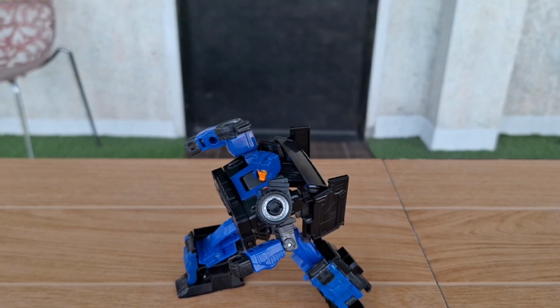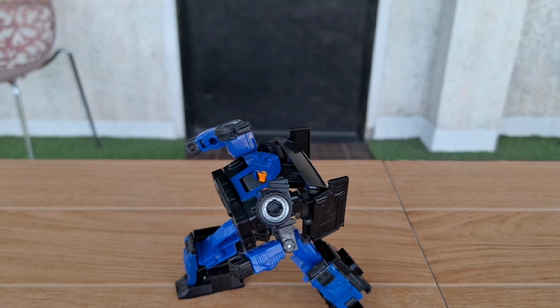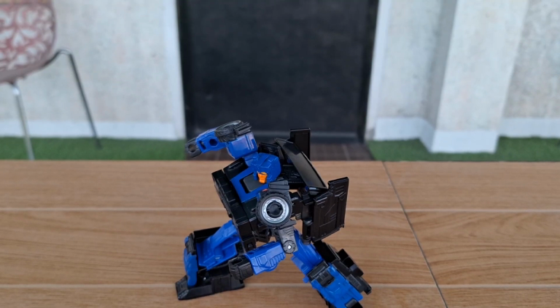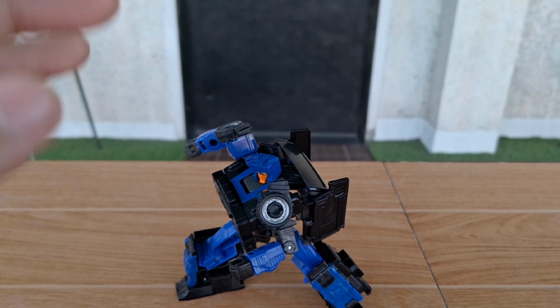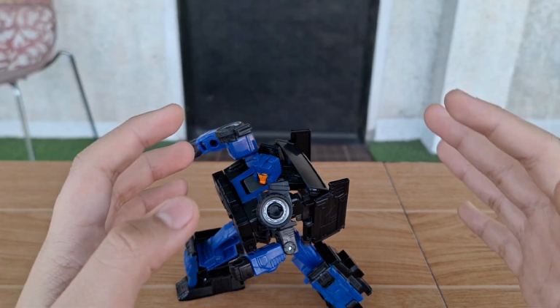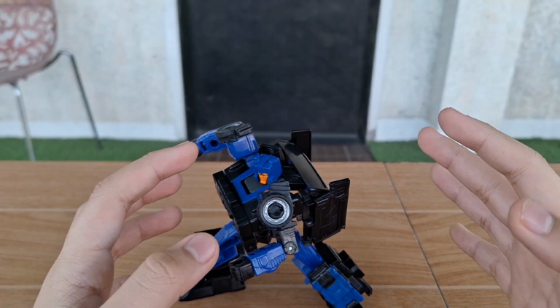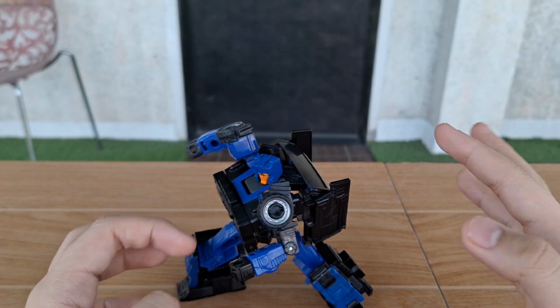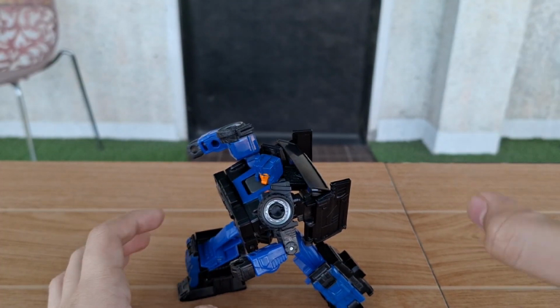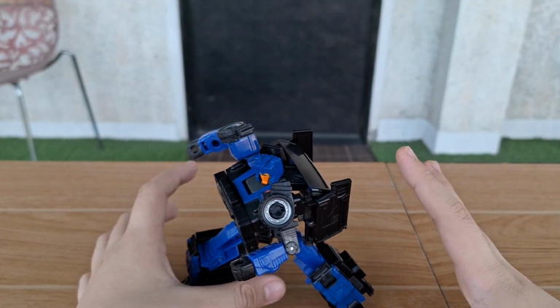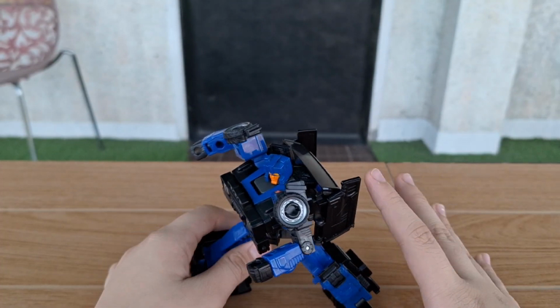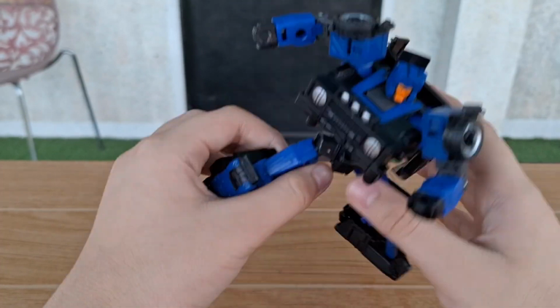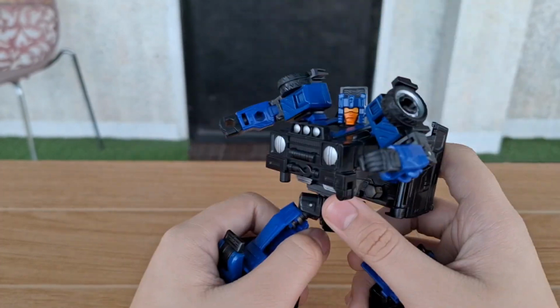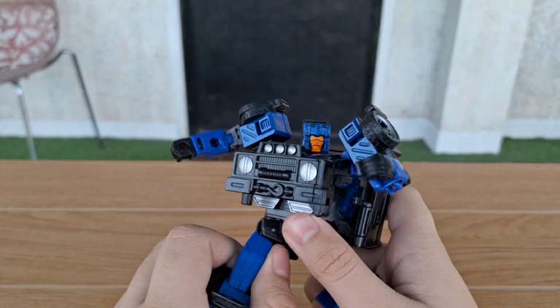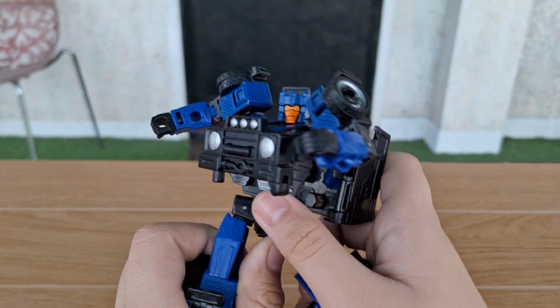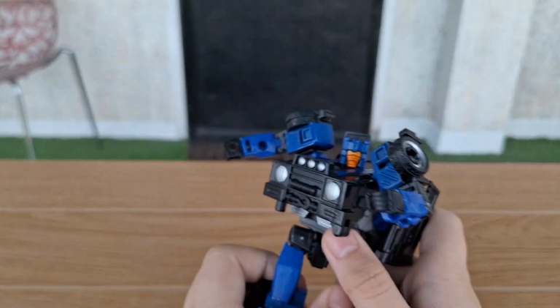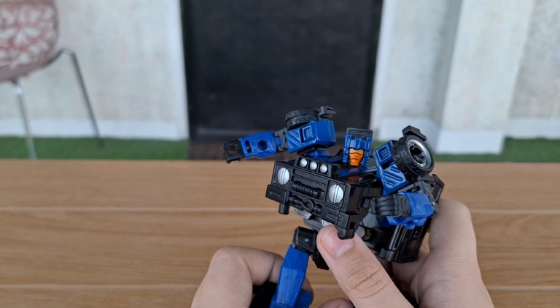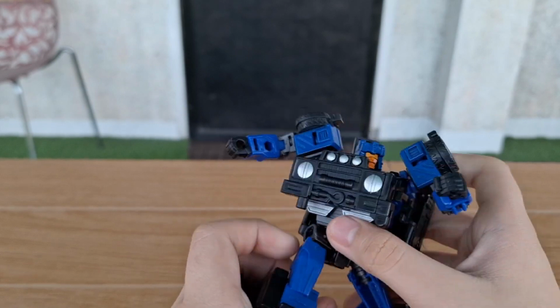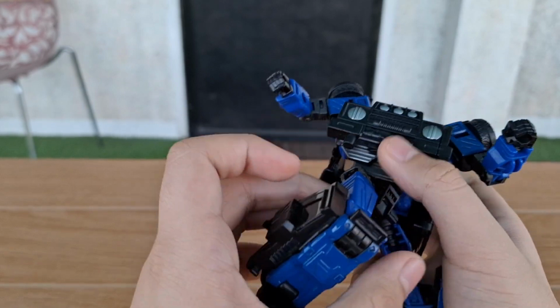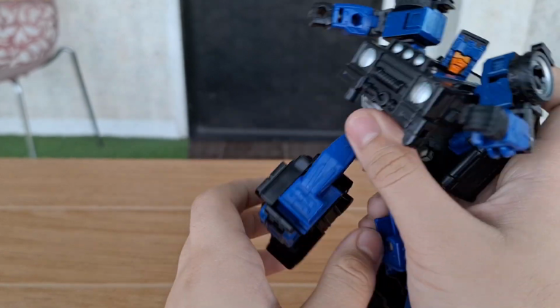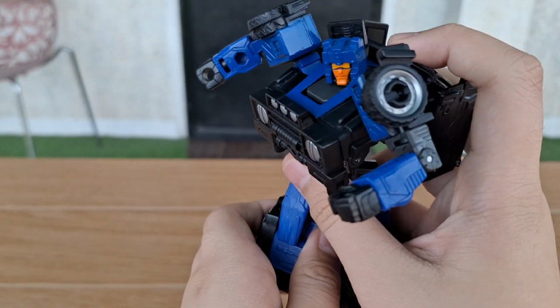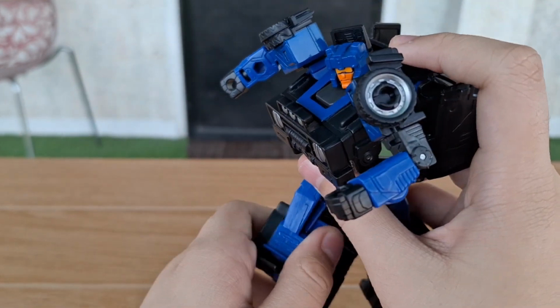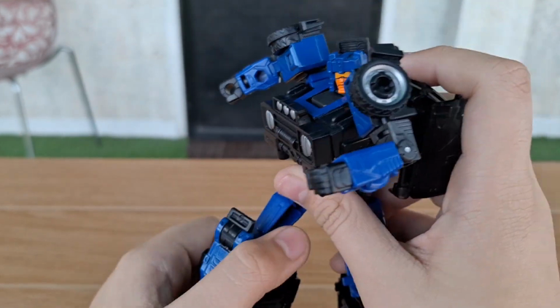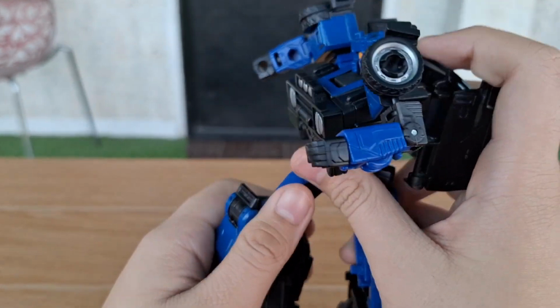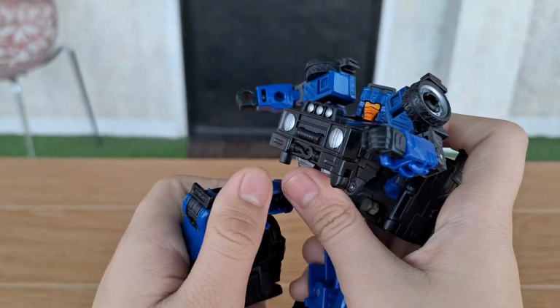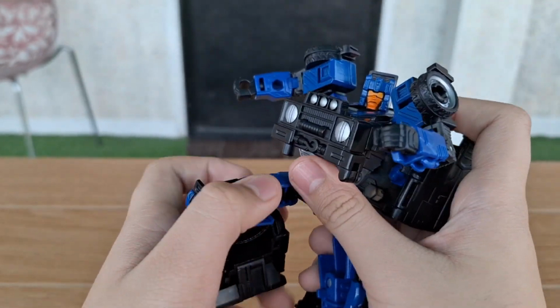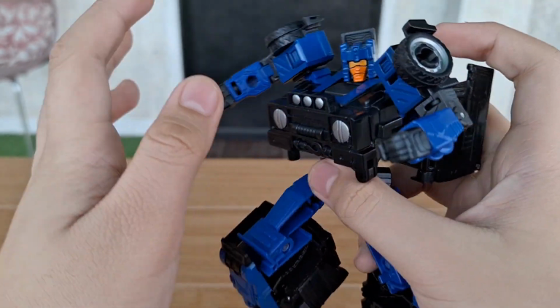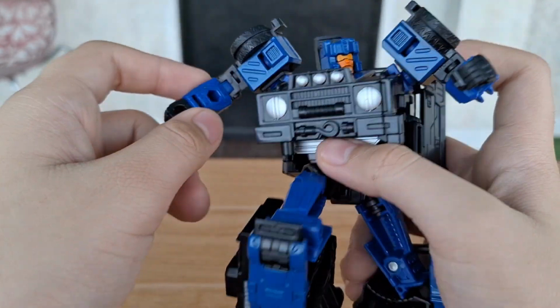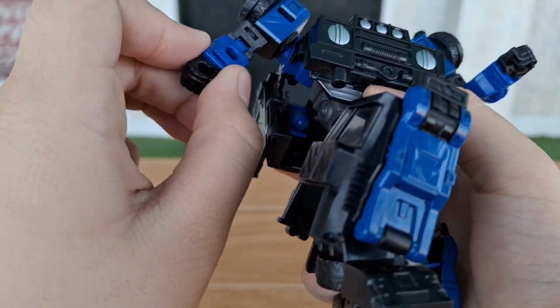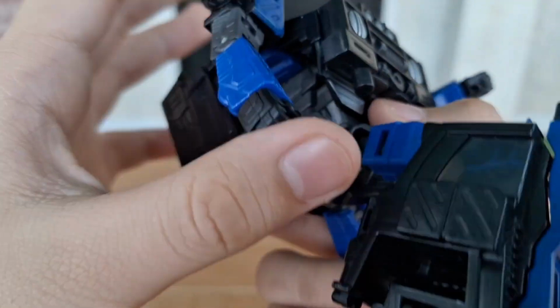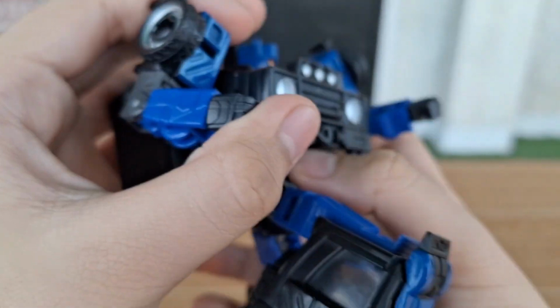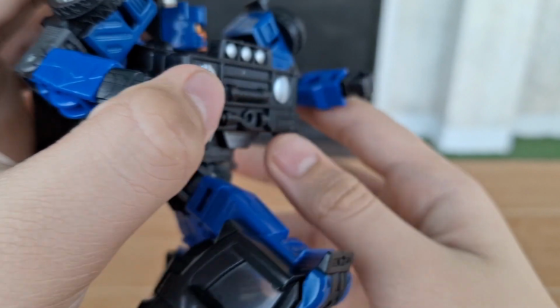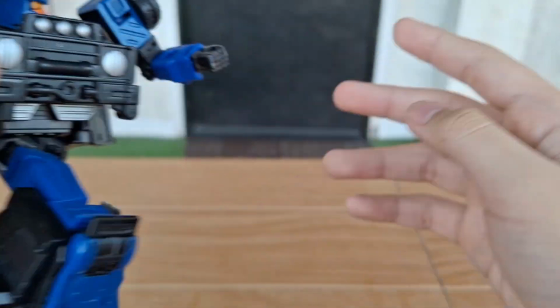Hello, my name is Ron. Today we'll be reviewing the Transformers Legacy Crankcase. And this figure is very cool, but I'm going to start with the flaws and the good parts about this figure.